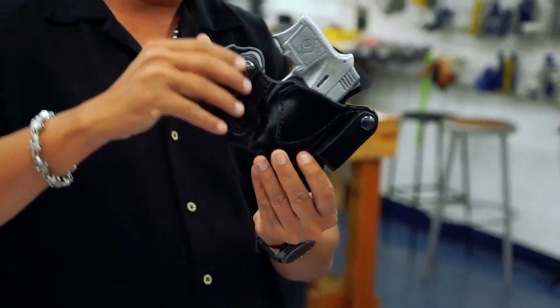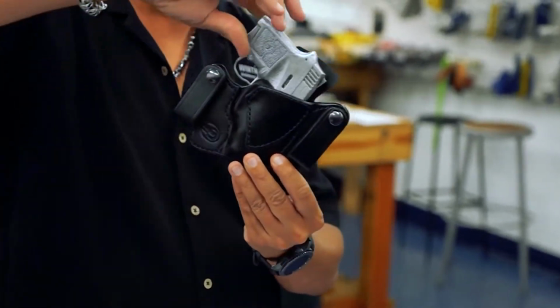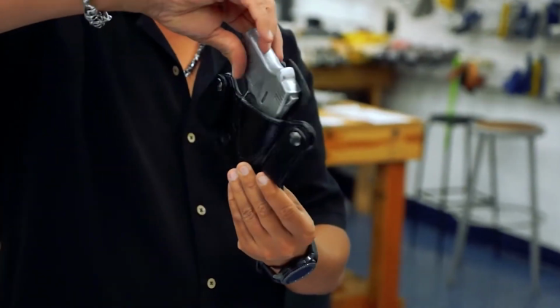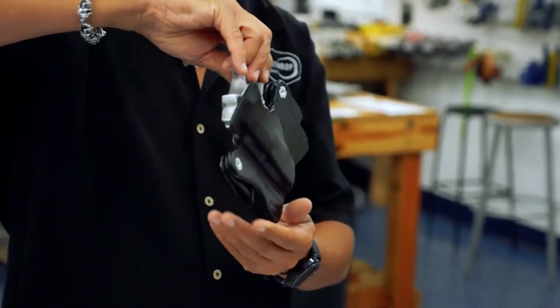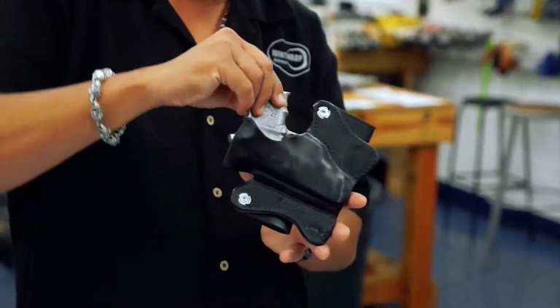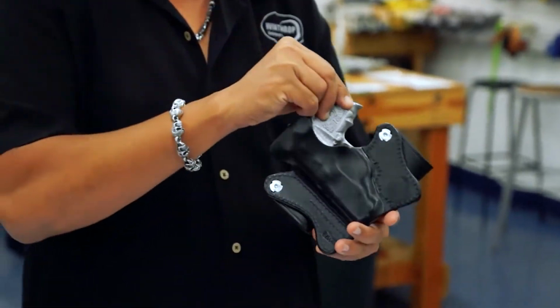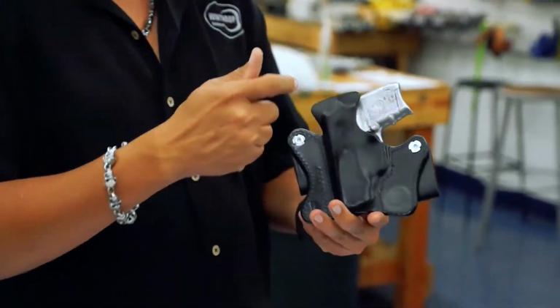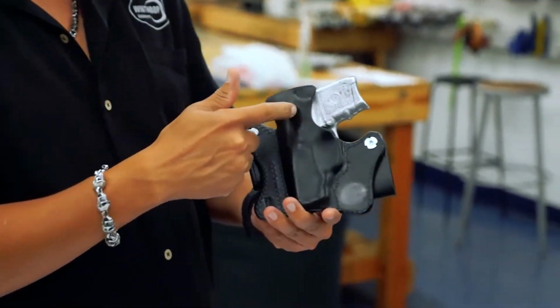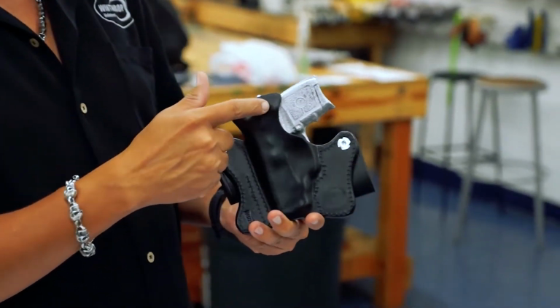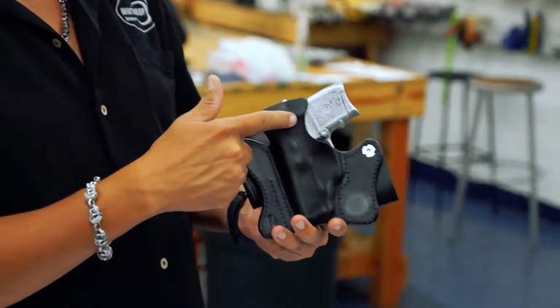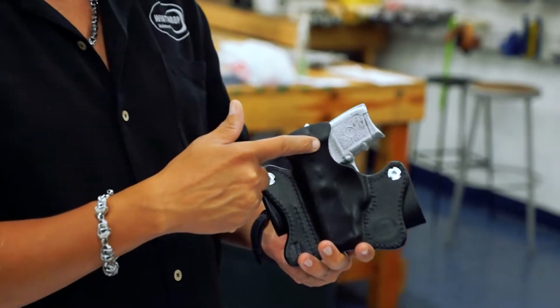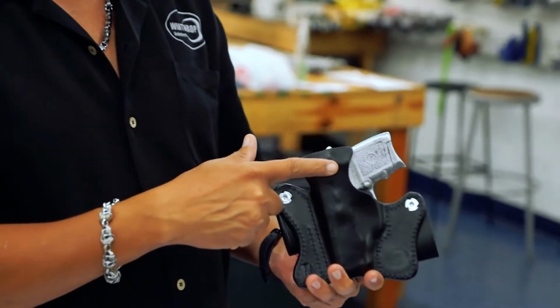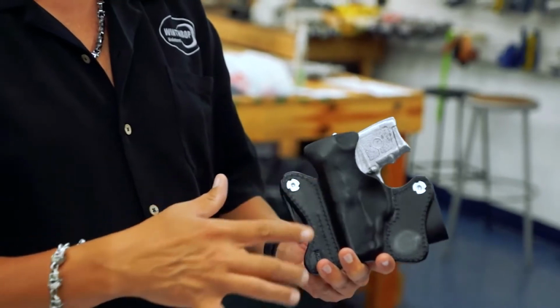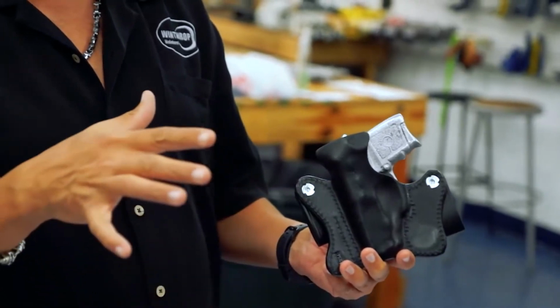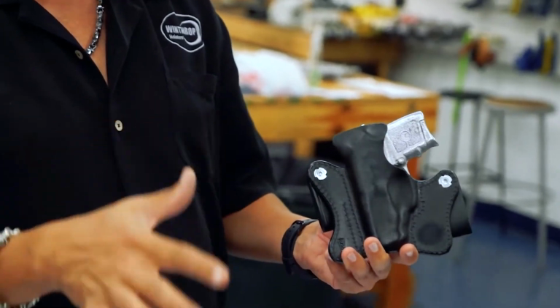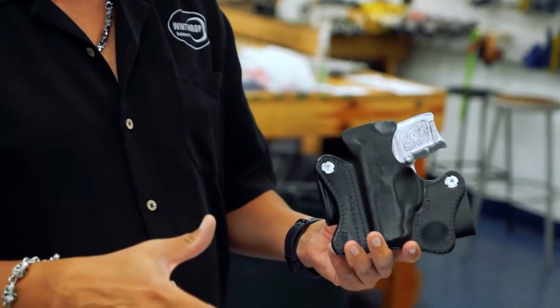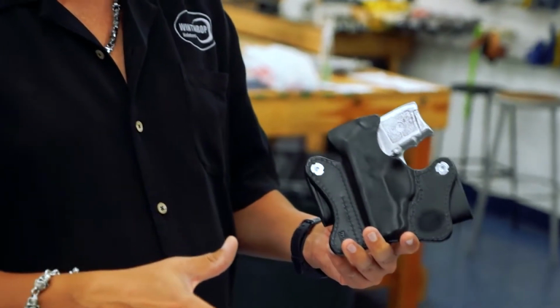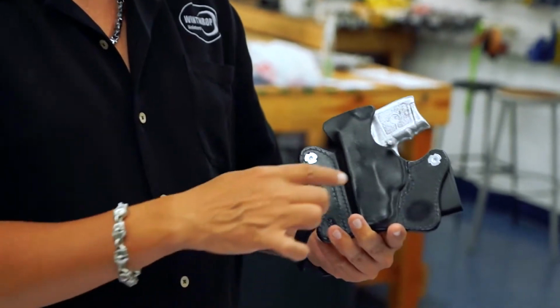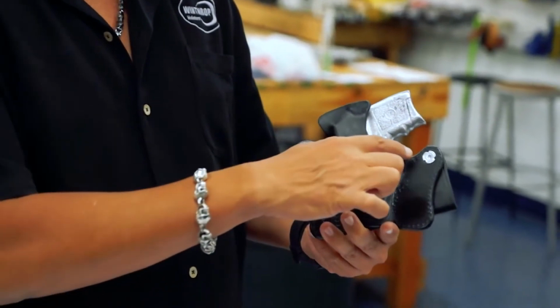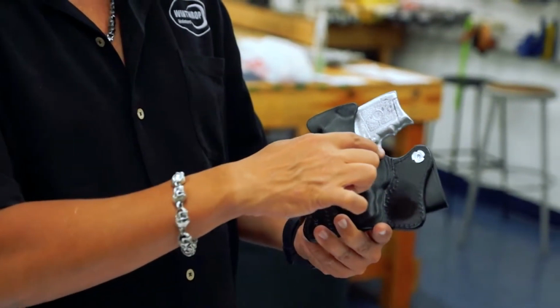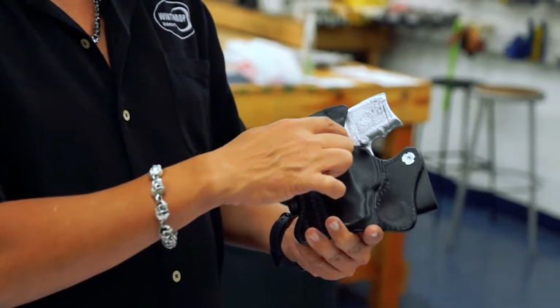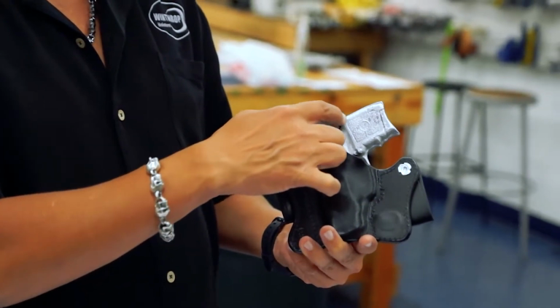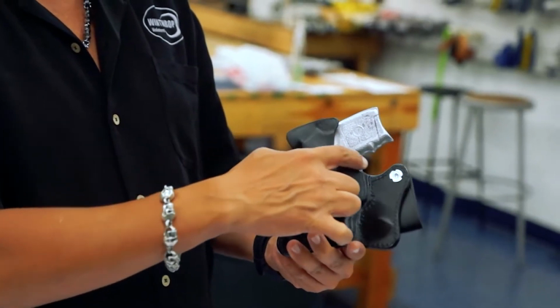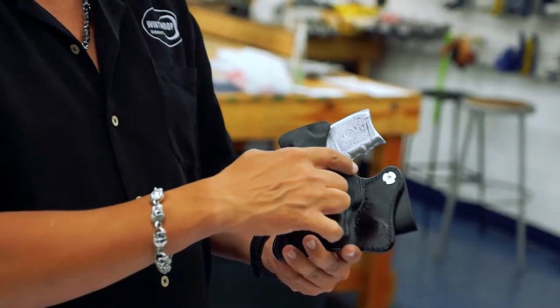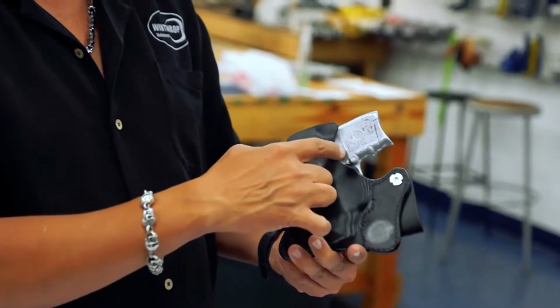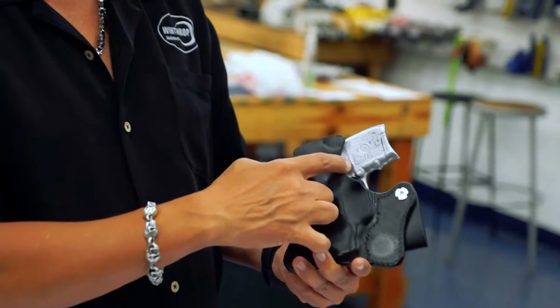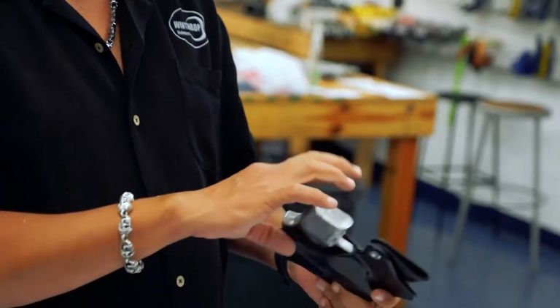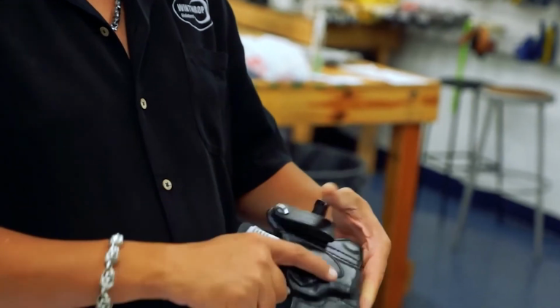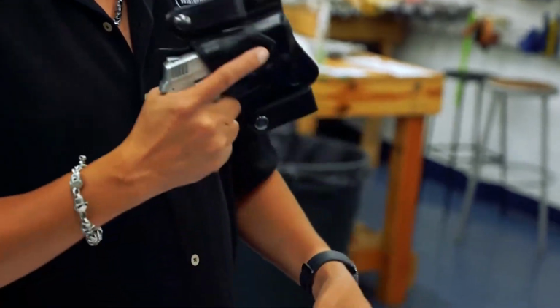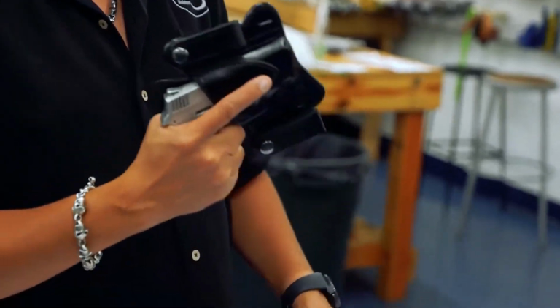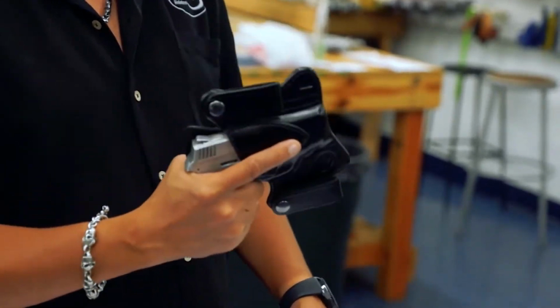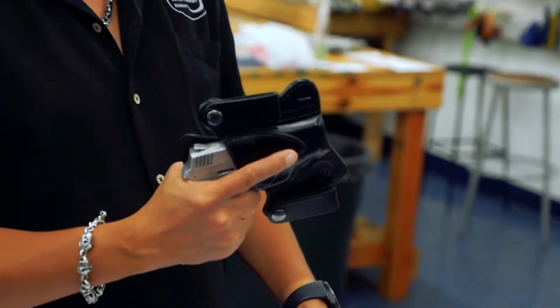I'm going to go ahead and turn the holster around for you. You can see that there's a shield on the back. That shield actually keeps the gun away from you. There's also a French cut that we put into the shield that gives you a good grip on the firearm.